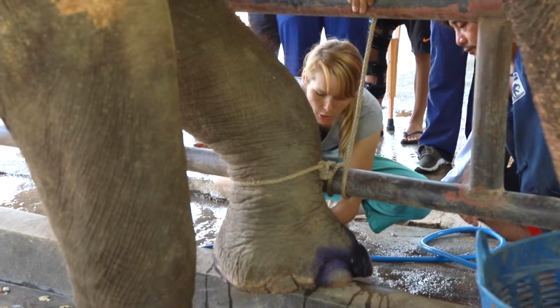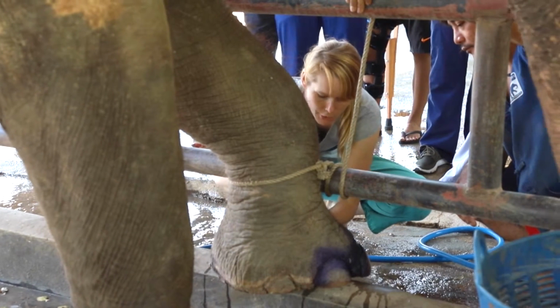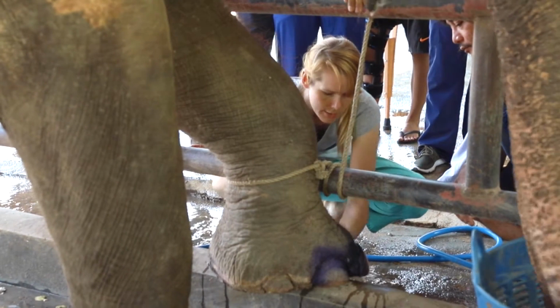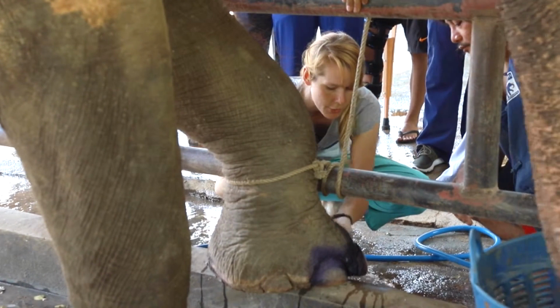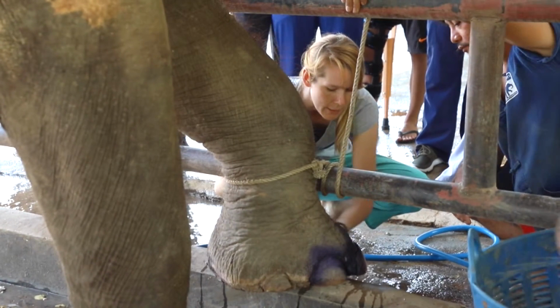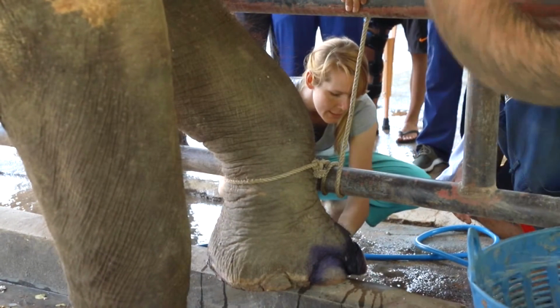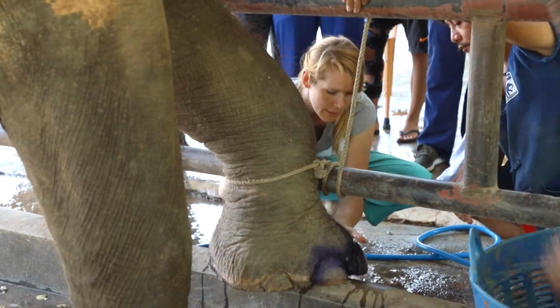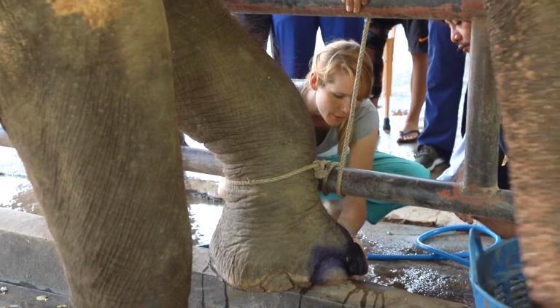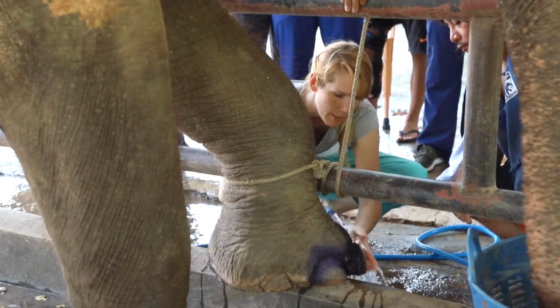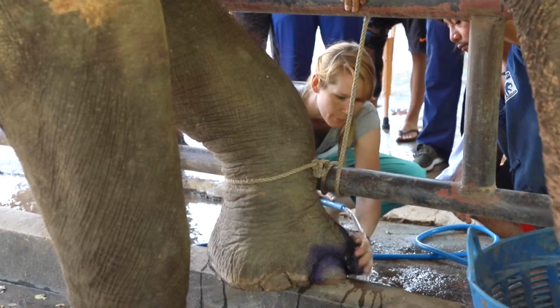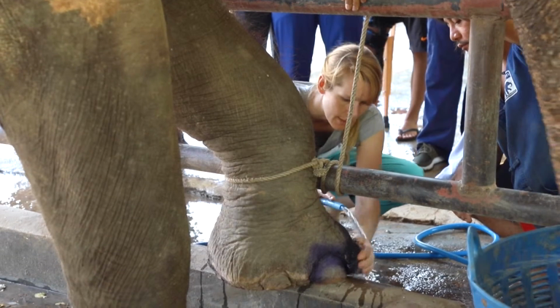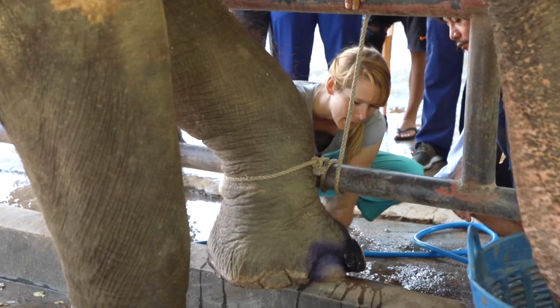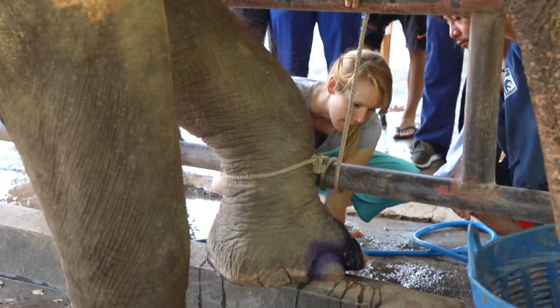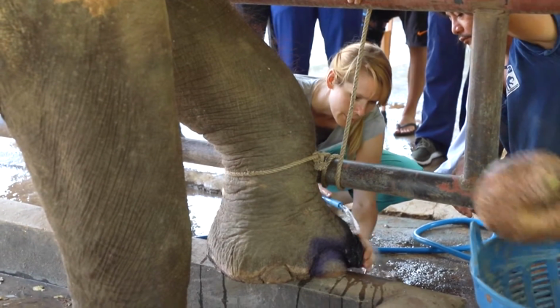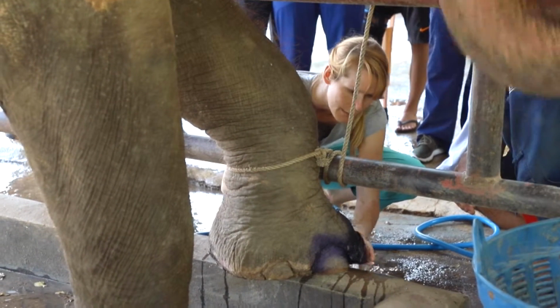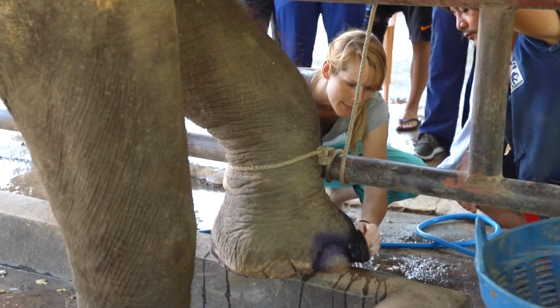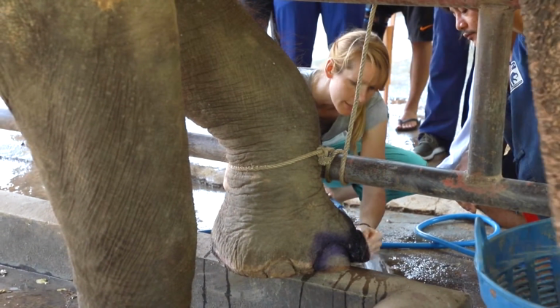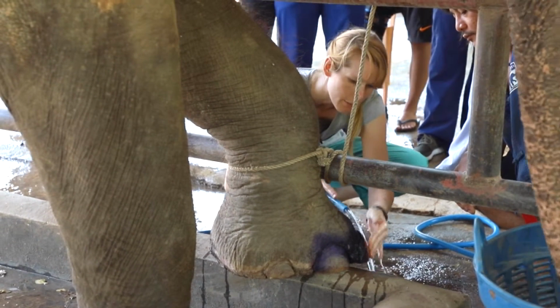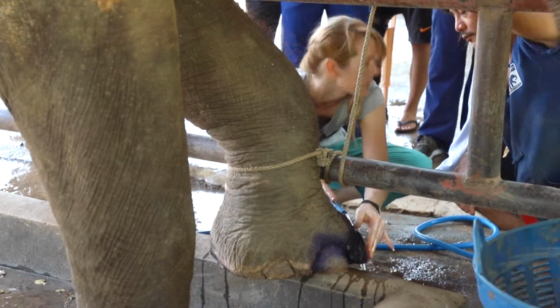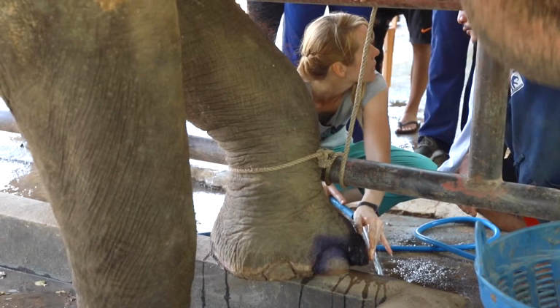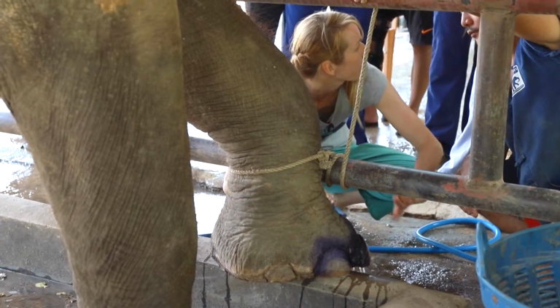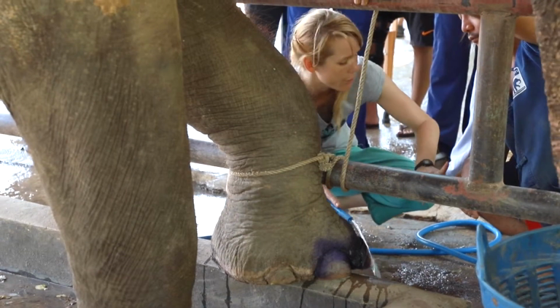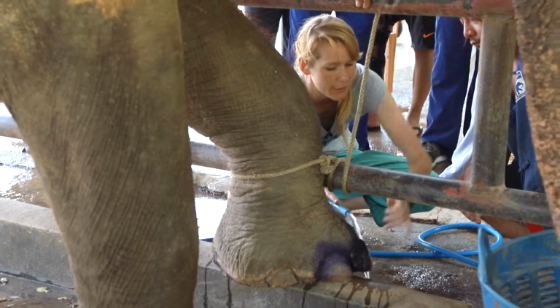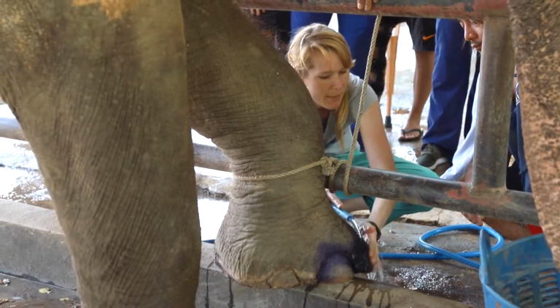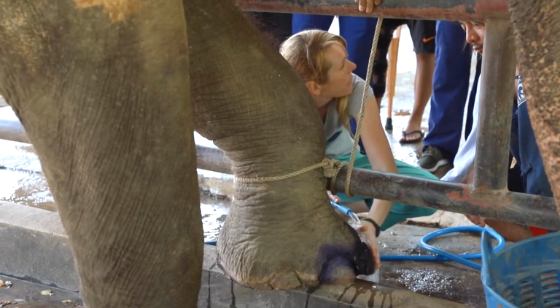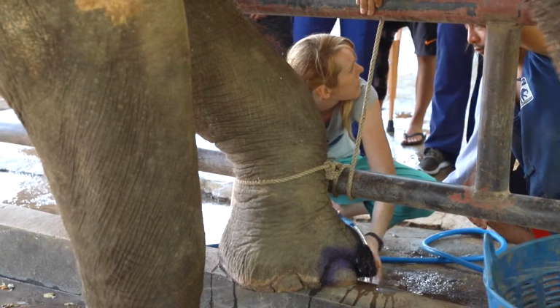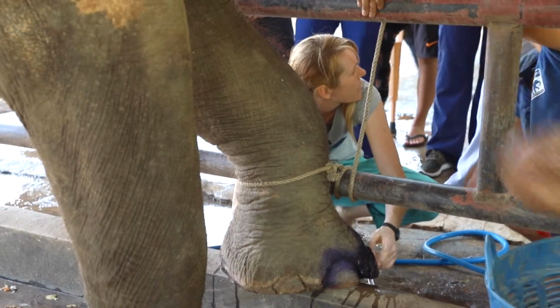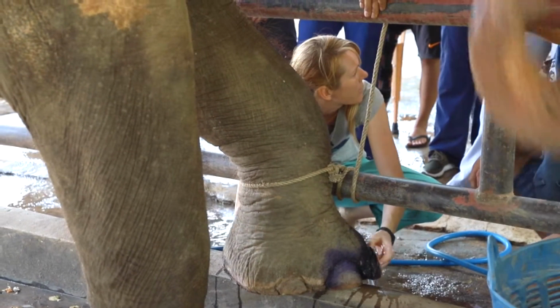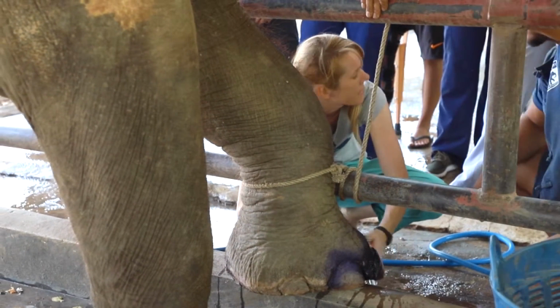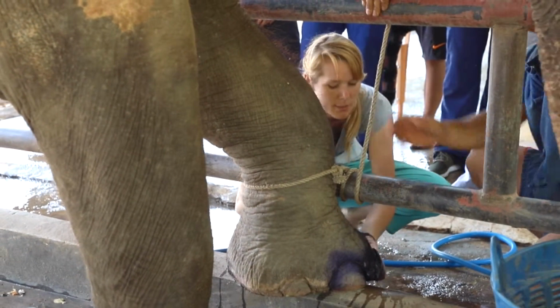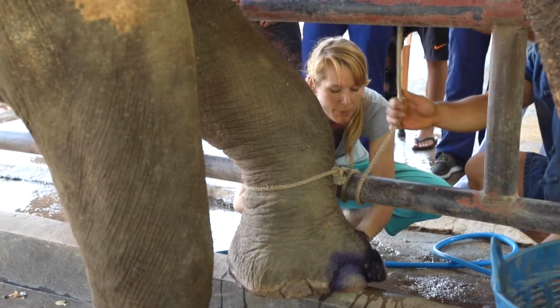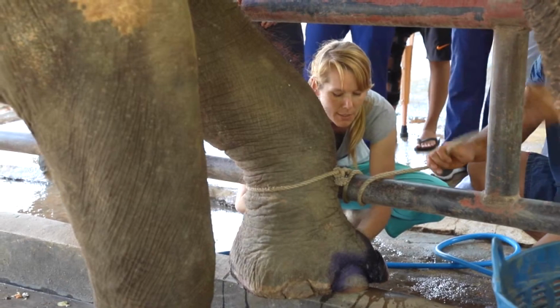Their toenails shouldn't be weight-bearing, so we have to trim them up a little bit so that they're not touching the ground. This one here is going to slough off — just like if you injured your finger and had a nail that was going to slough off, this one looks like it's going to do the same thing.